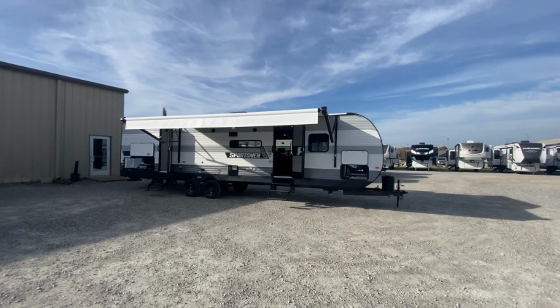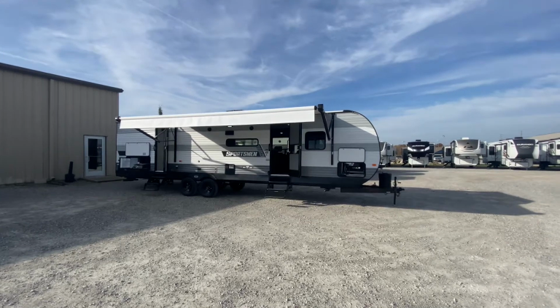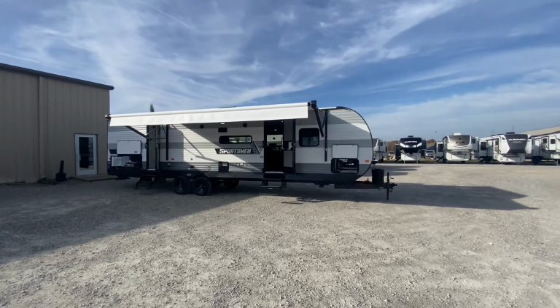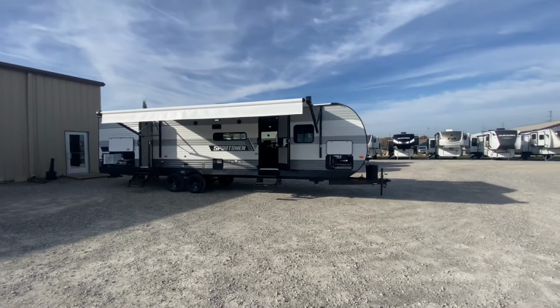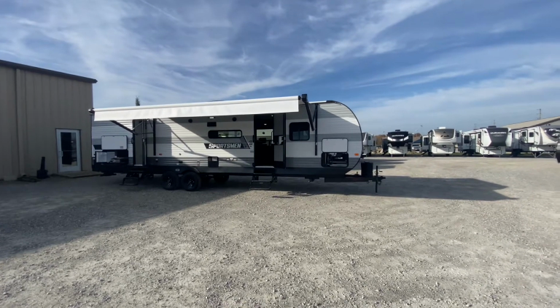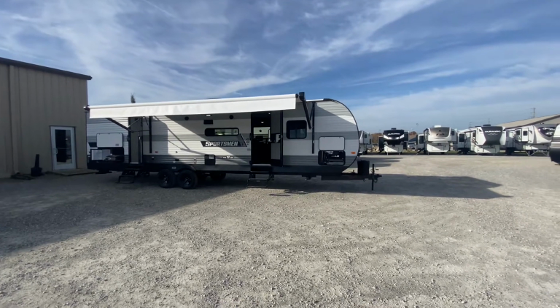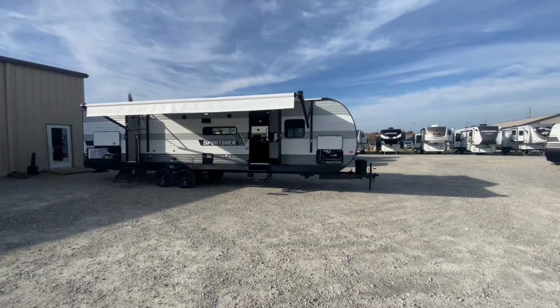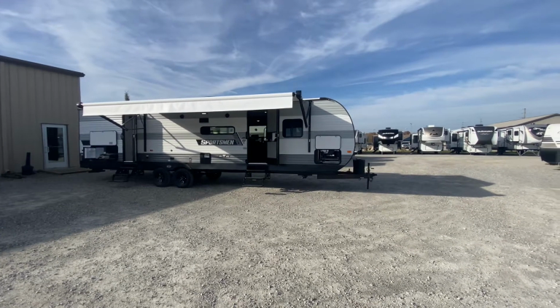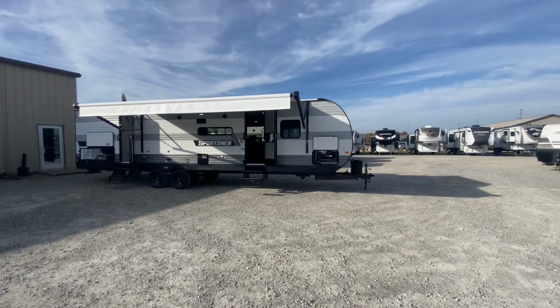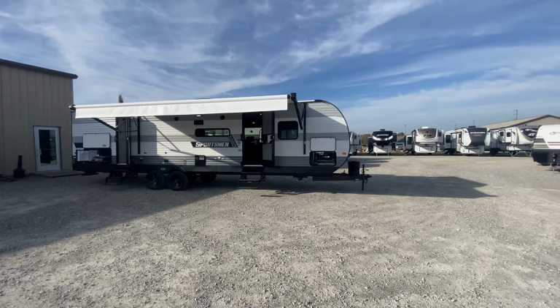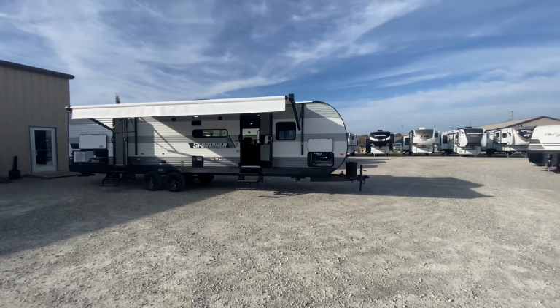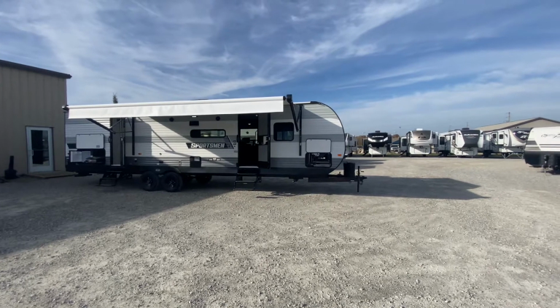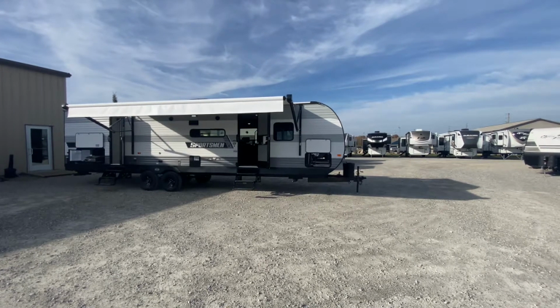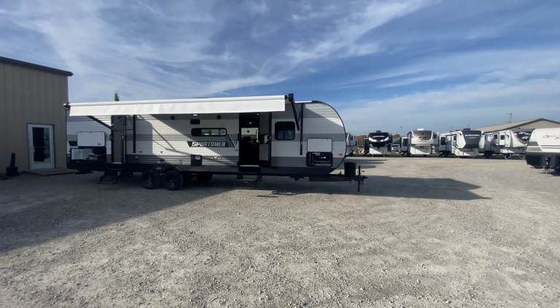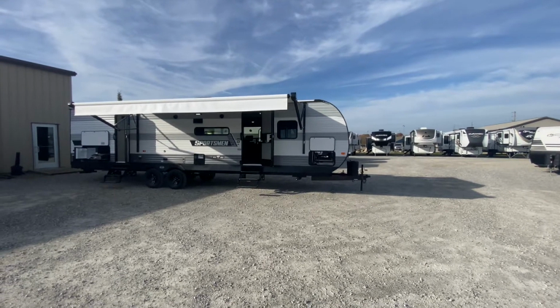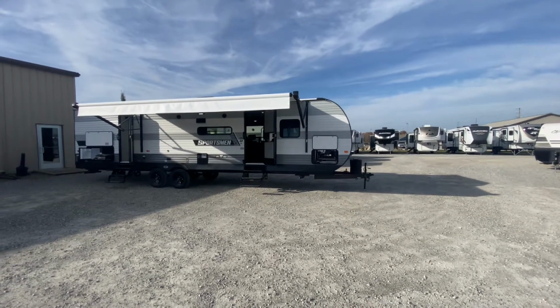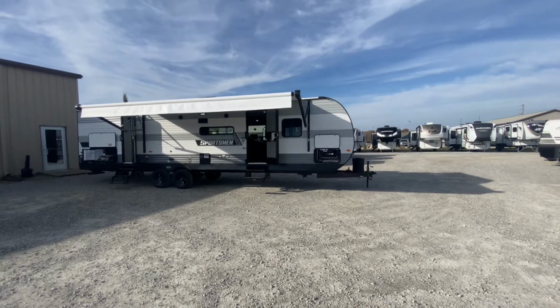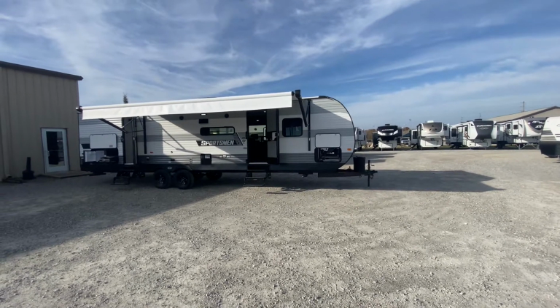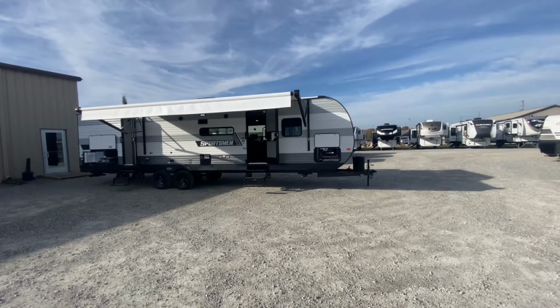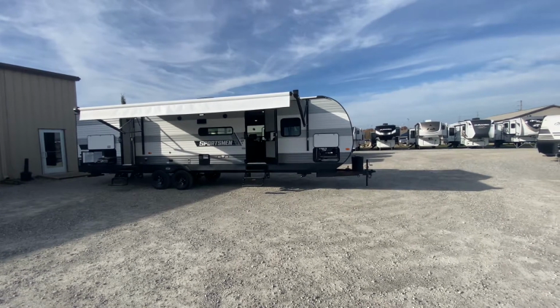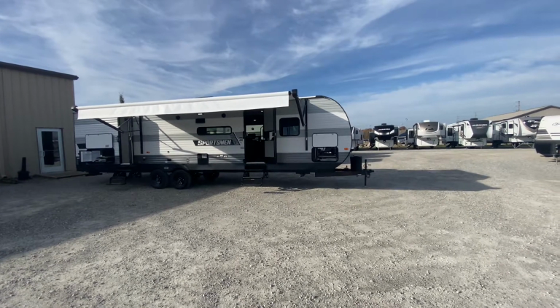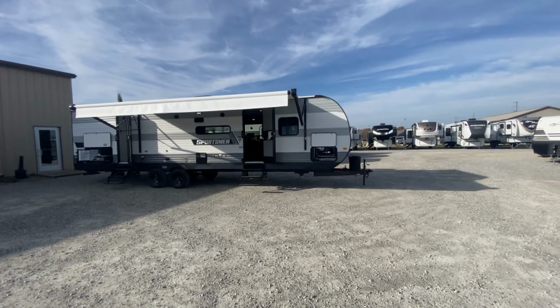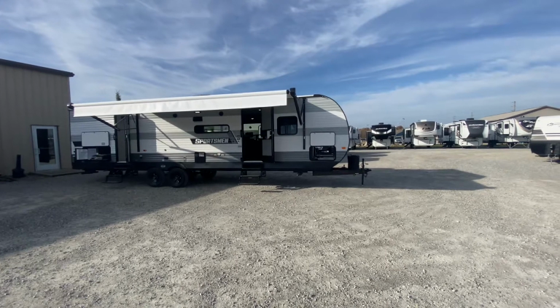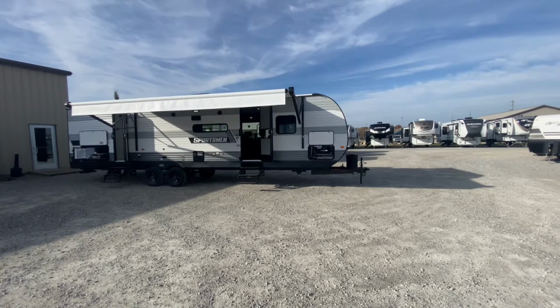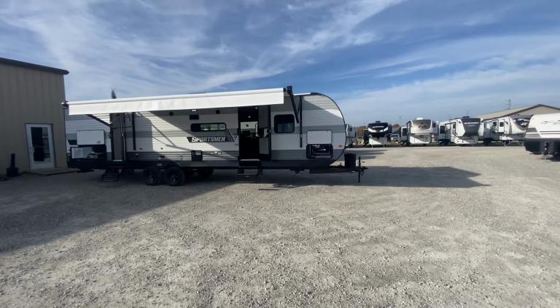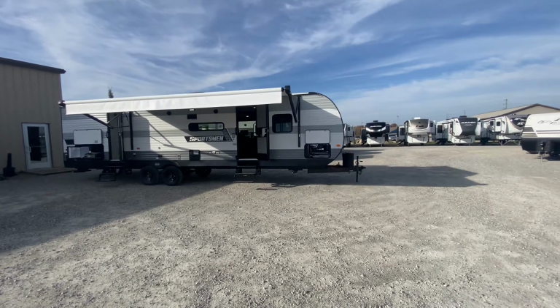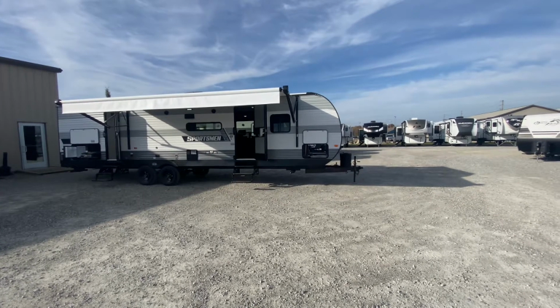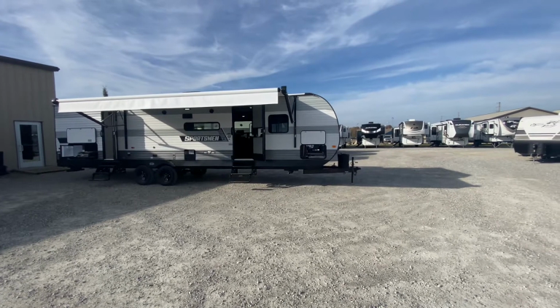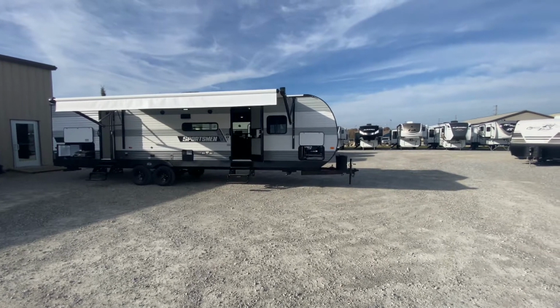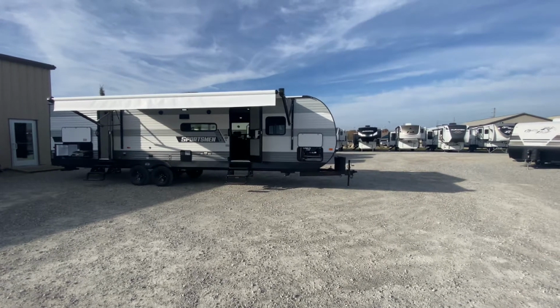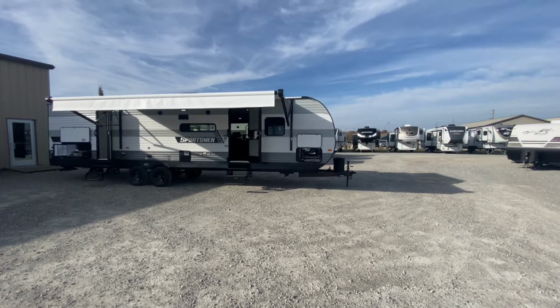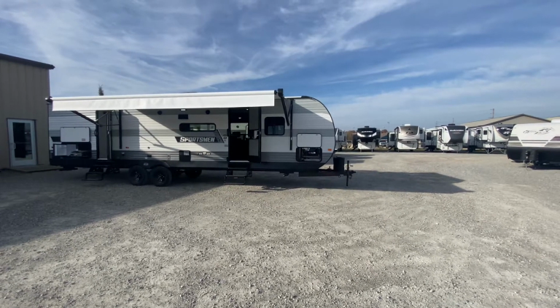Hi guys, welcome back to the camper tour. Daryl for Wilder RV showing off family models this morning. KZ Sportsman SE model 312 BHK SE. Why don't we take the tour?